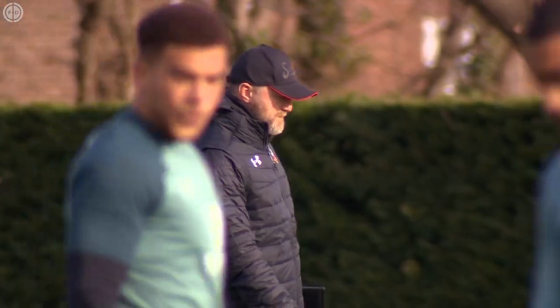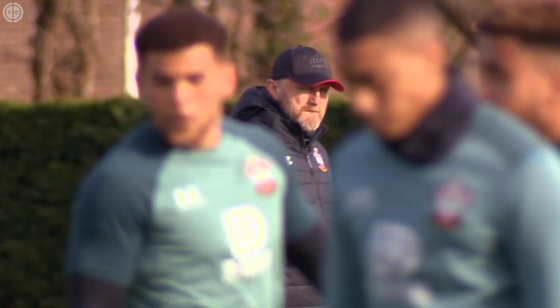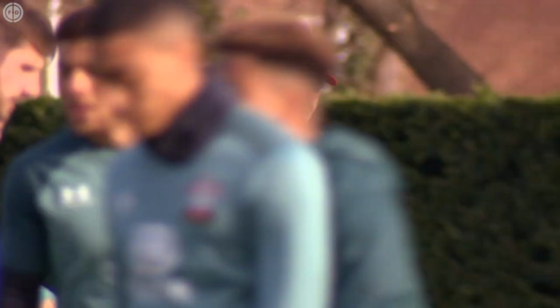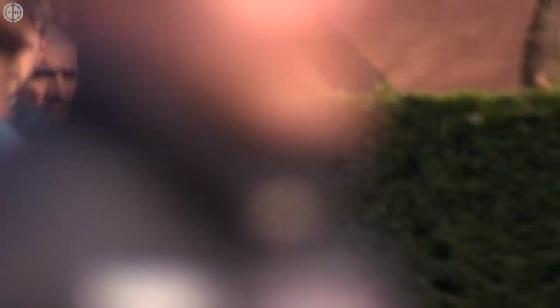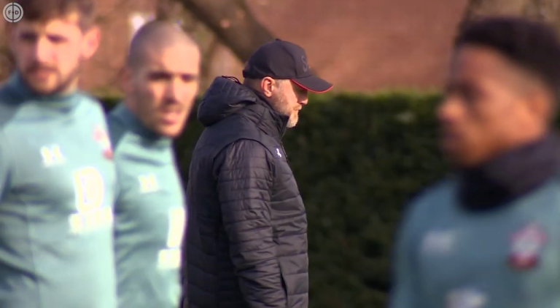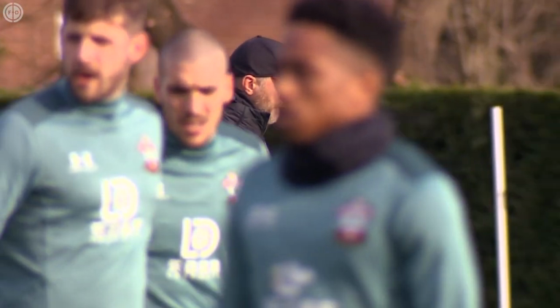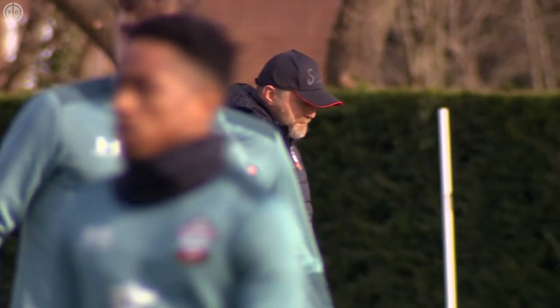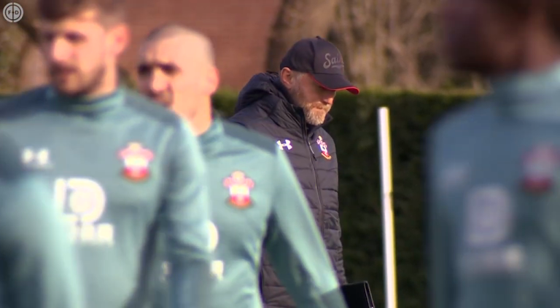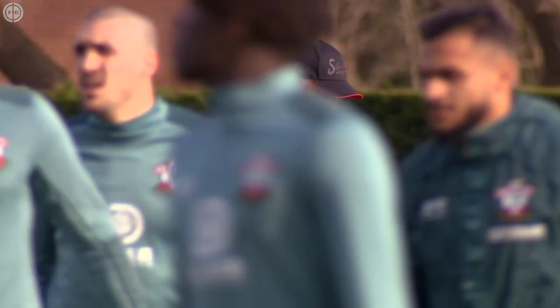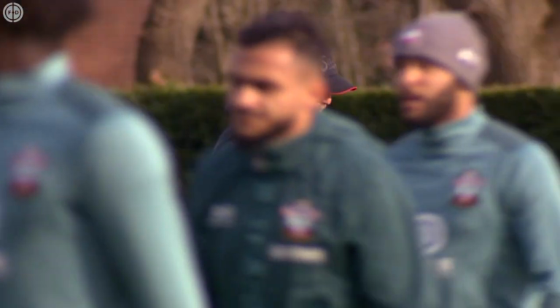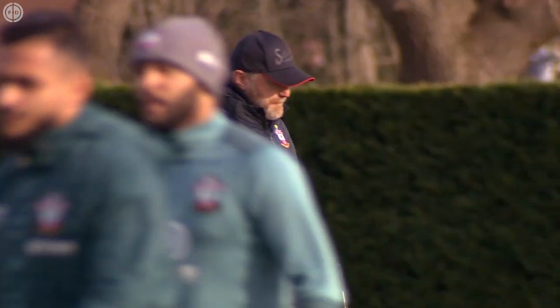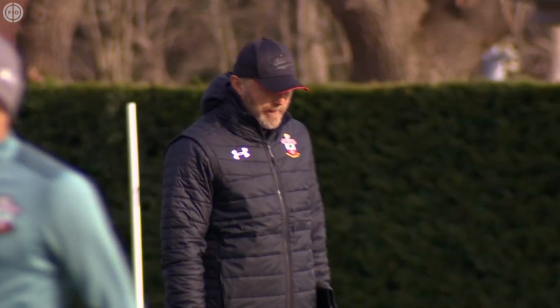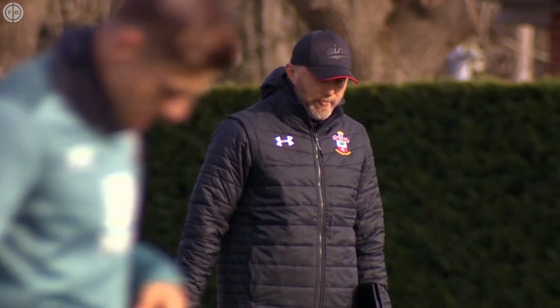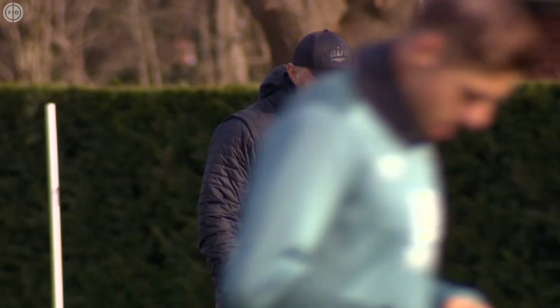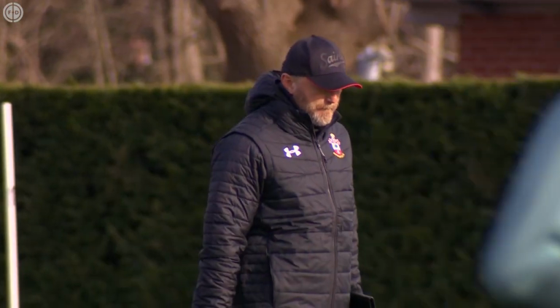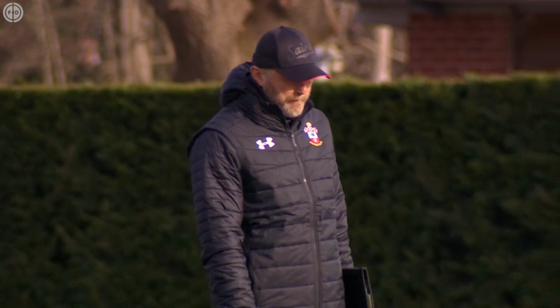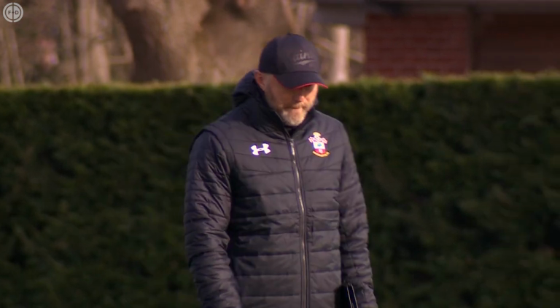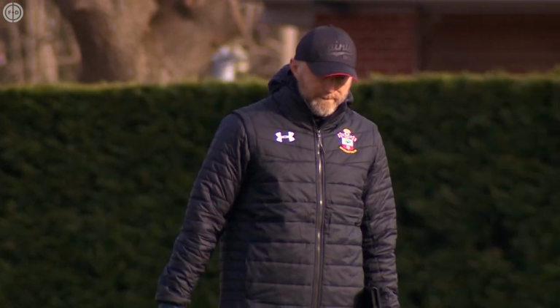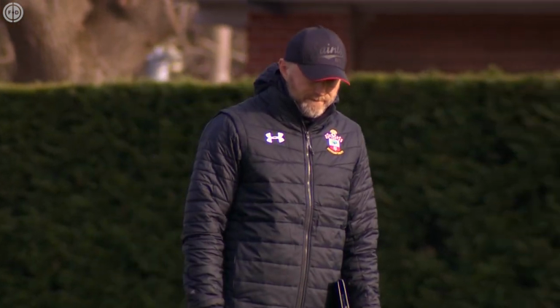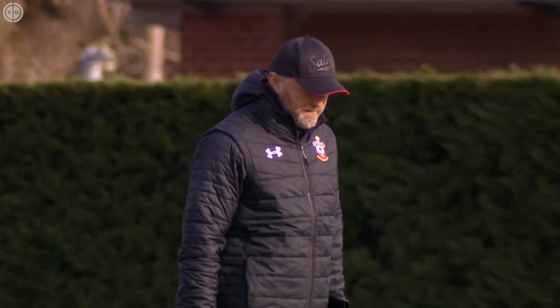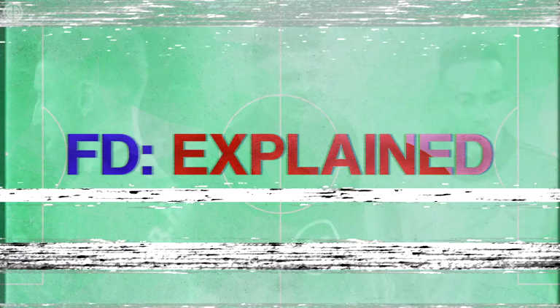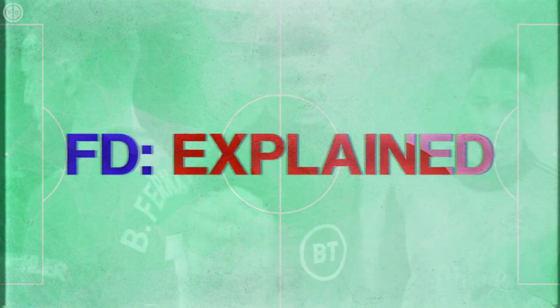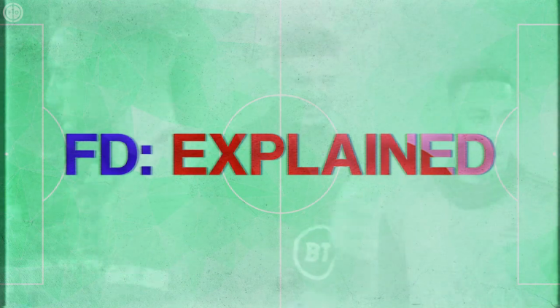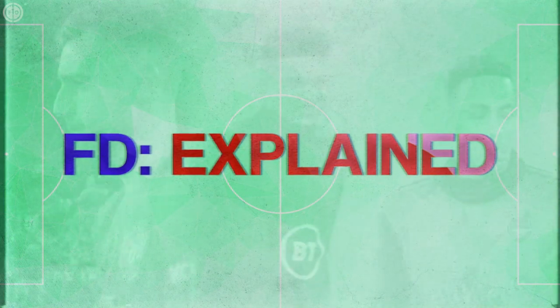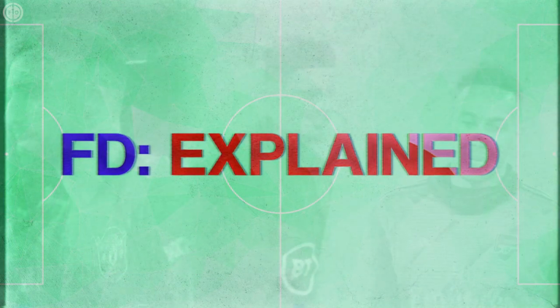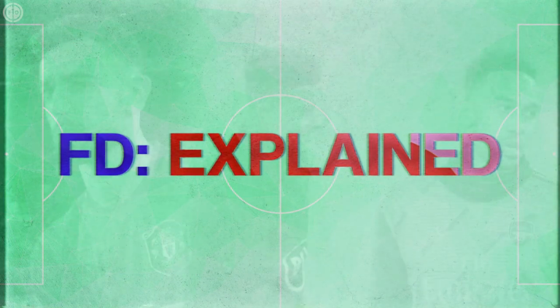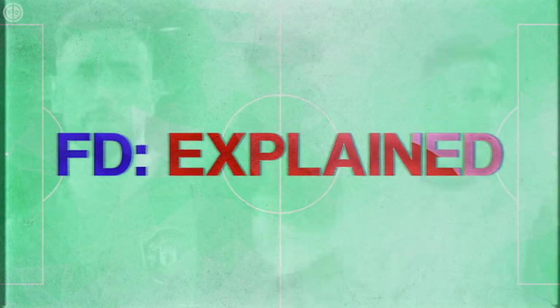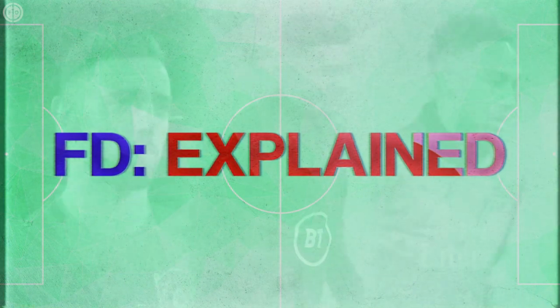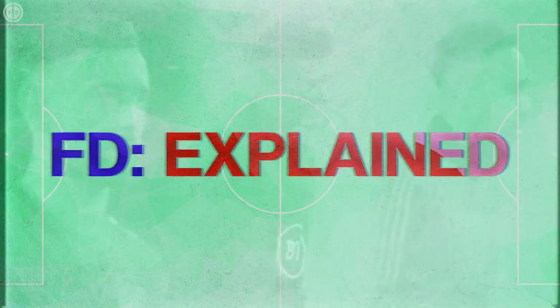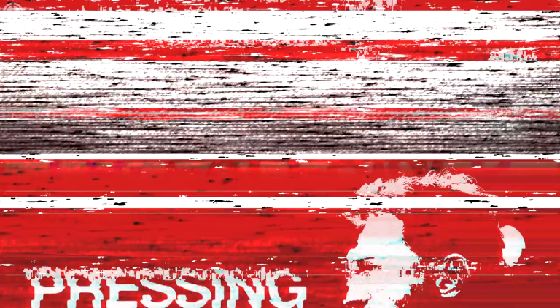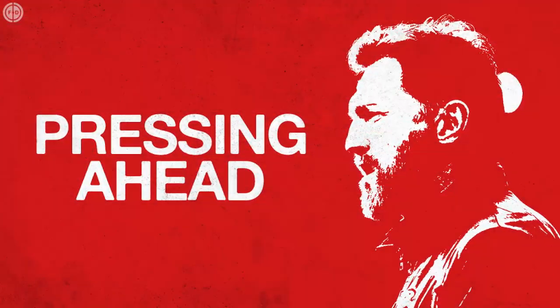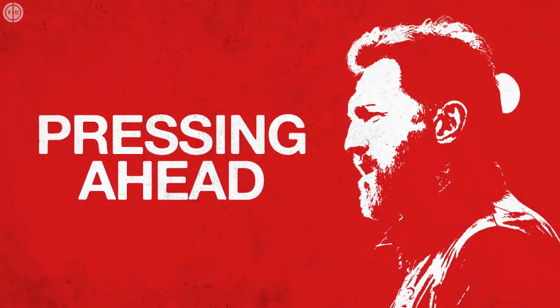At the time of writing, Saints are in 4th and despite another humbling loss to Tottenham Hotspur, look like realistic candidates for European football. So just how did Hasenhüttl mastermind this comeback from the brink?